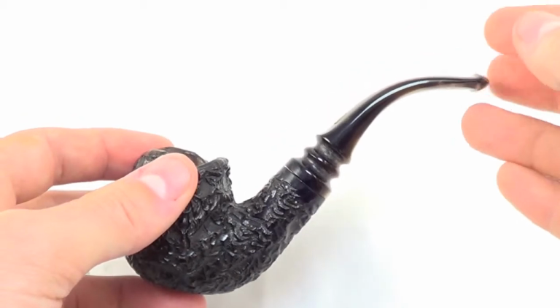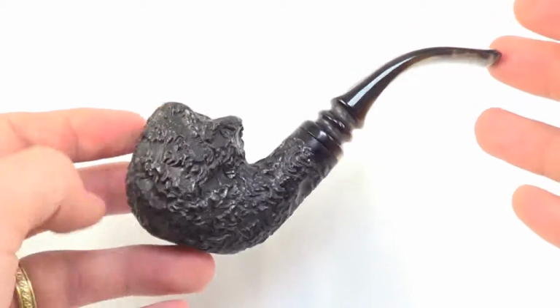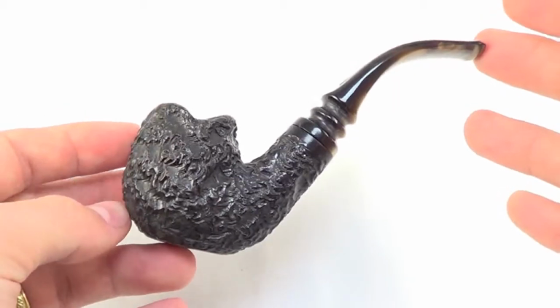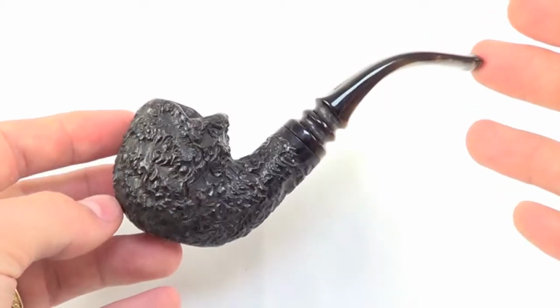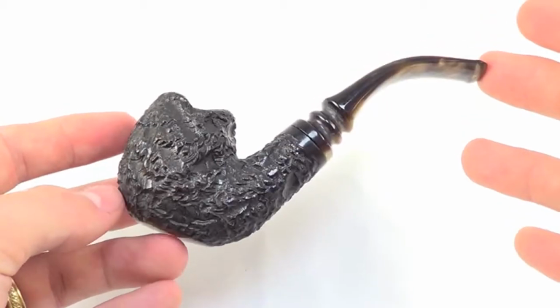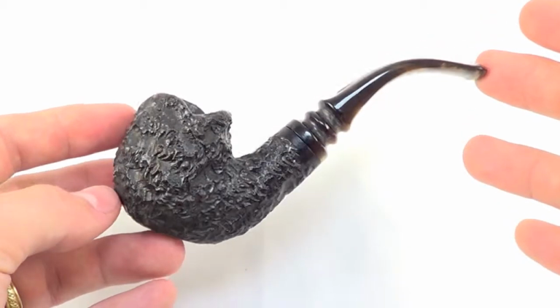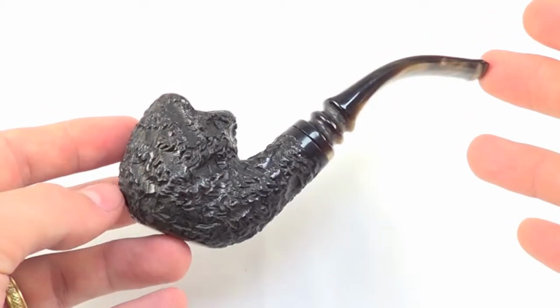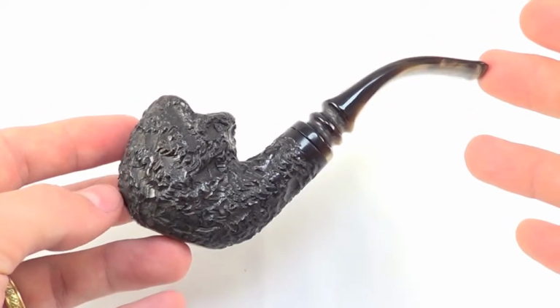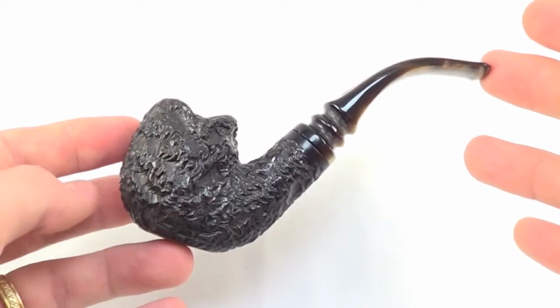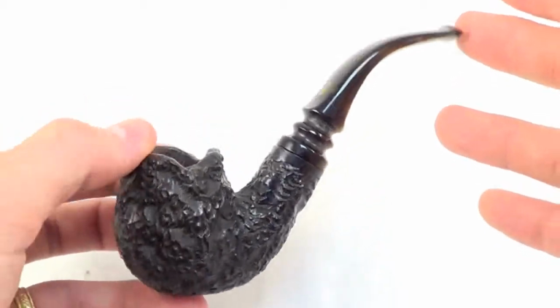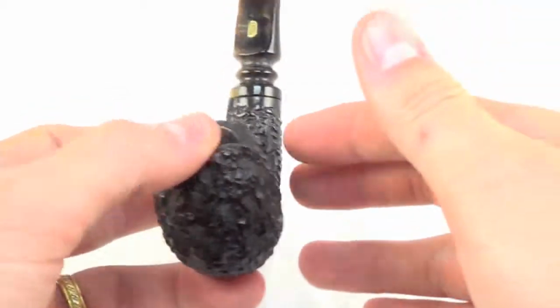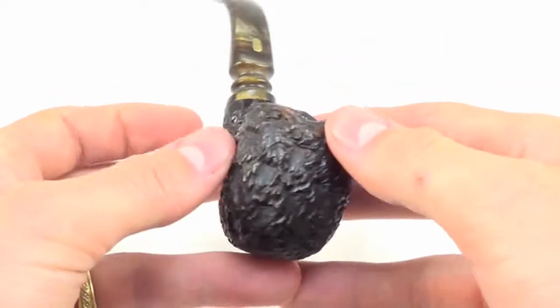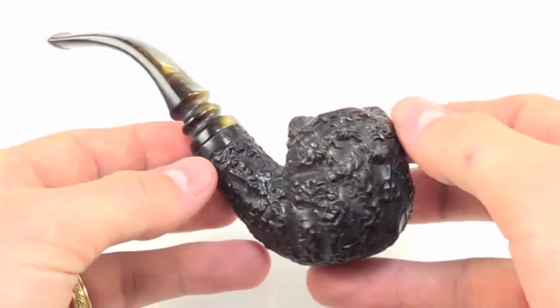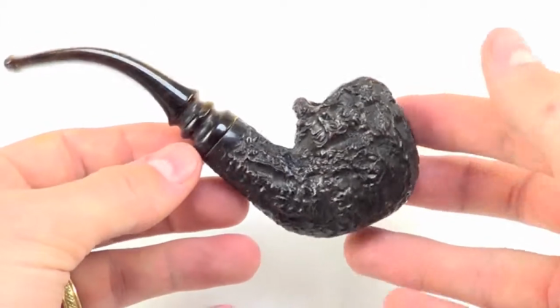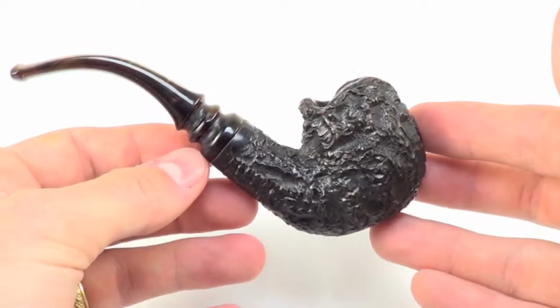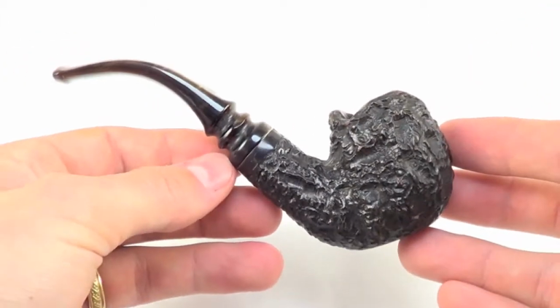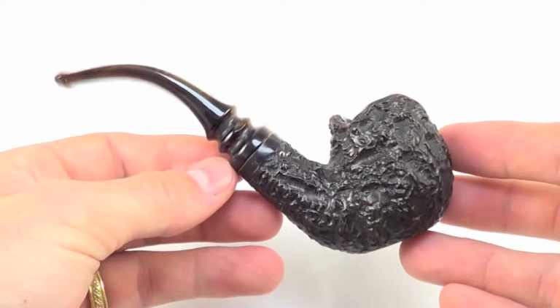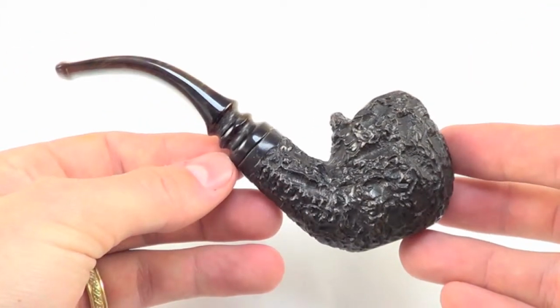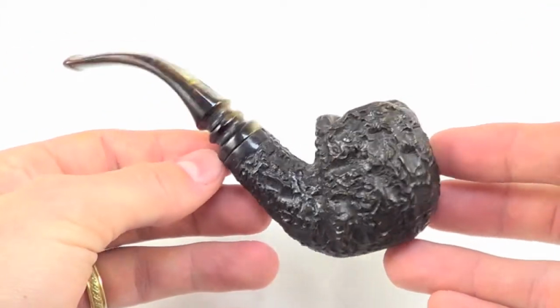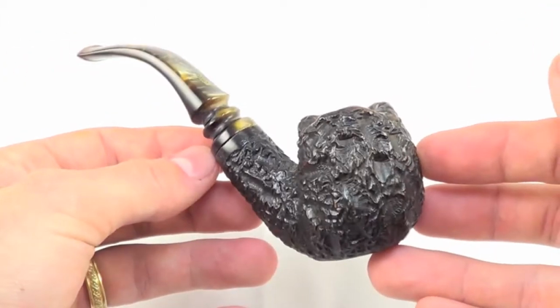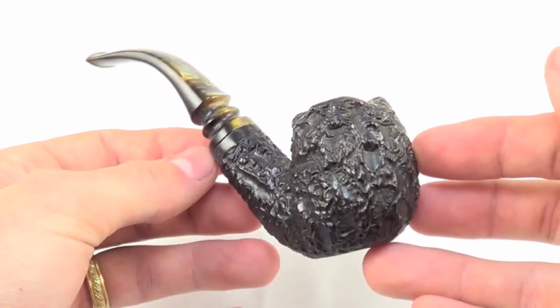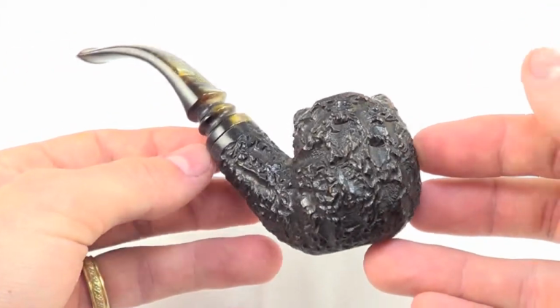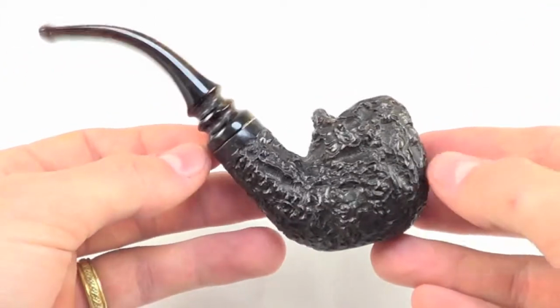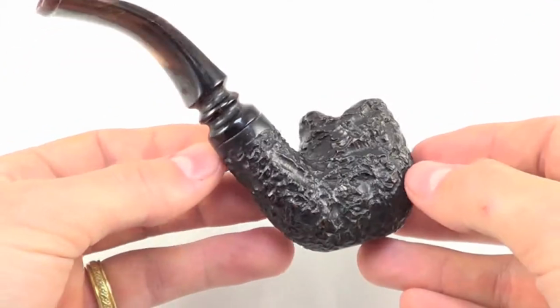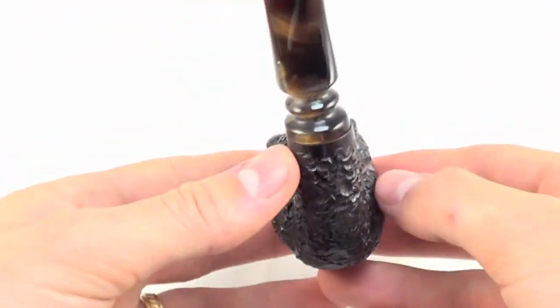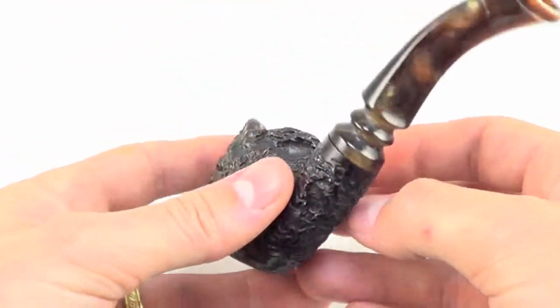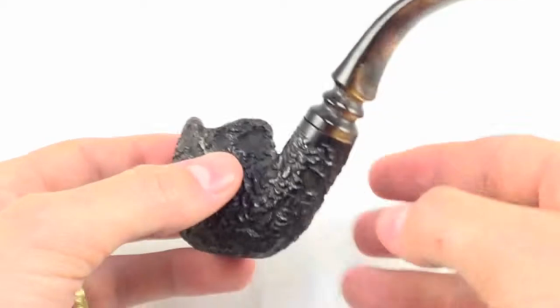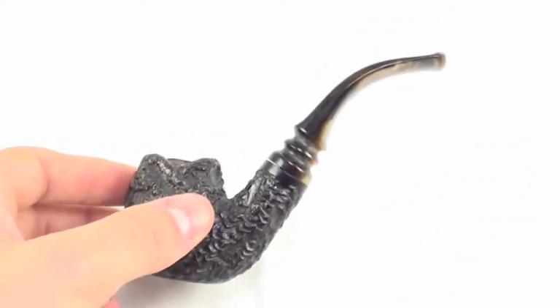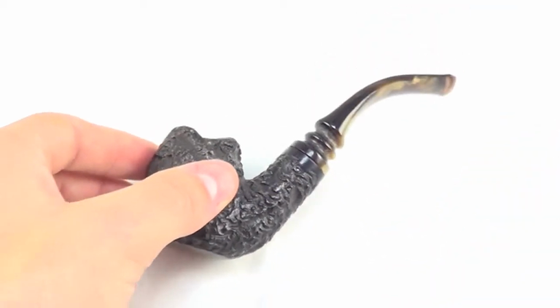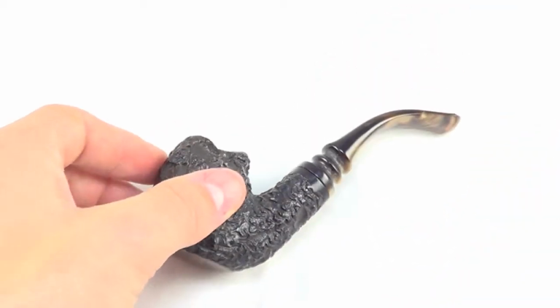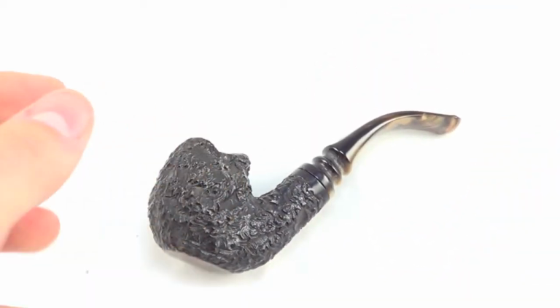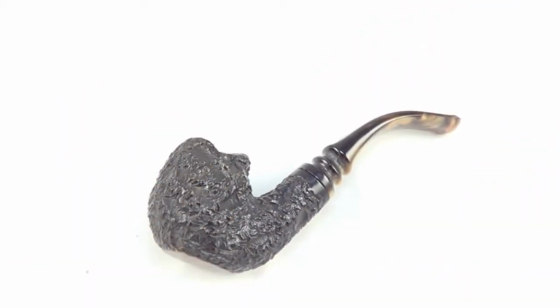A nice classic 3 quarter style bend pipe from Joby, in great condition and ready to be enjoyed by its next owner. Enjoy. See you next time.